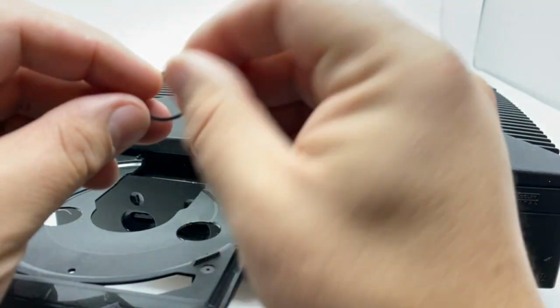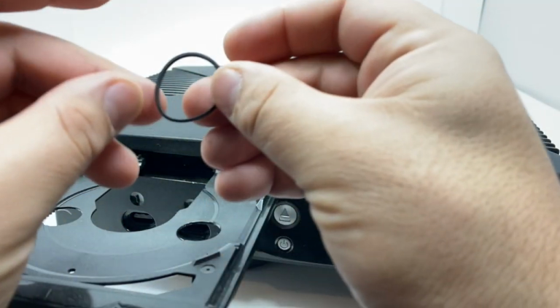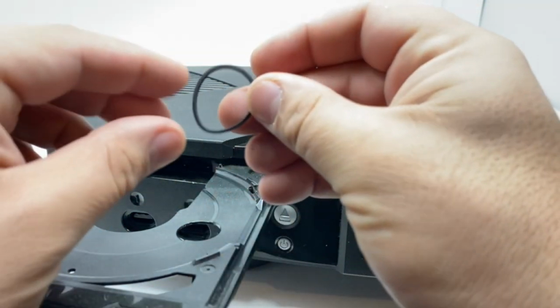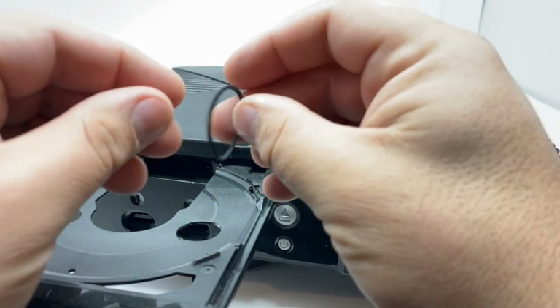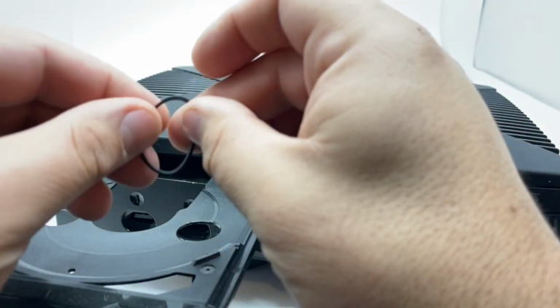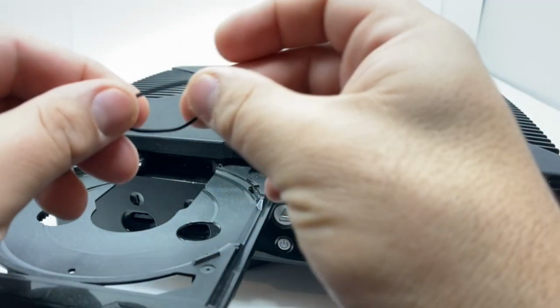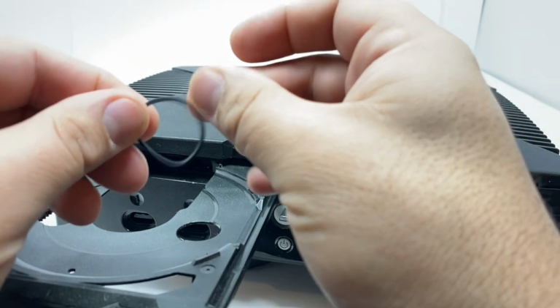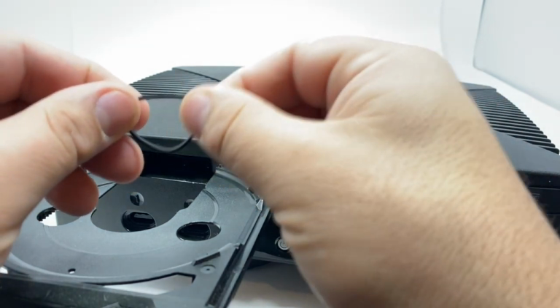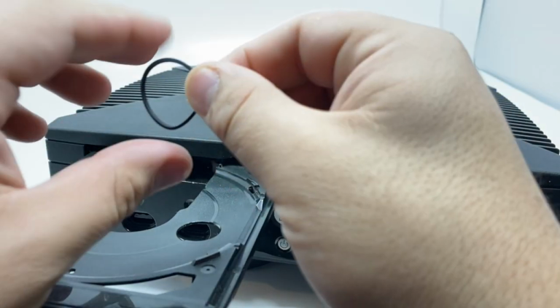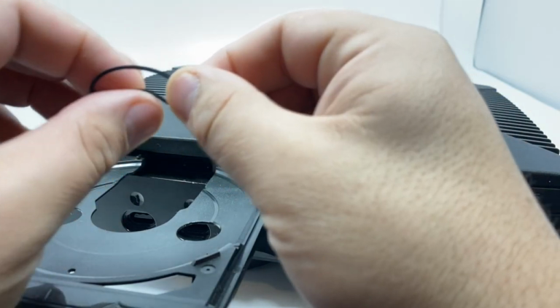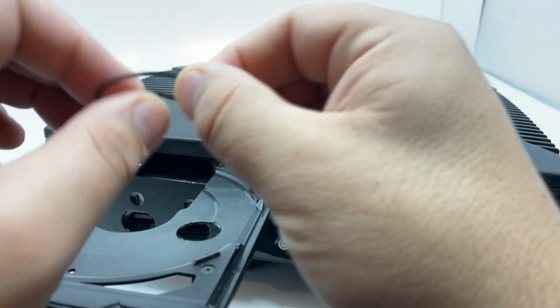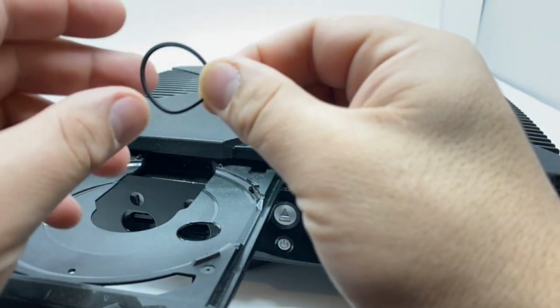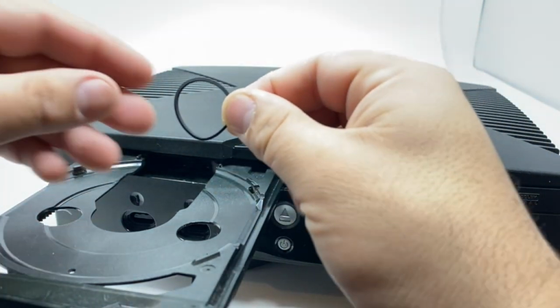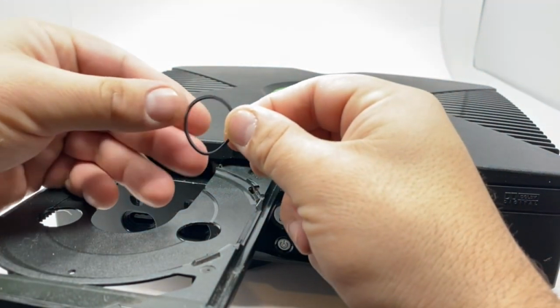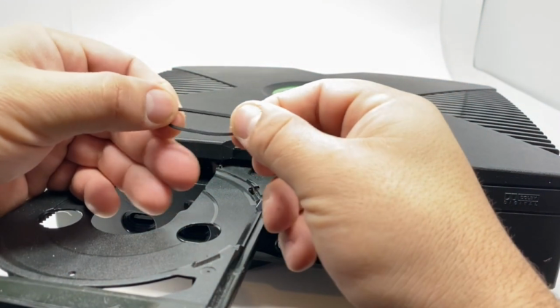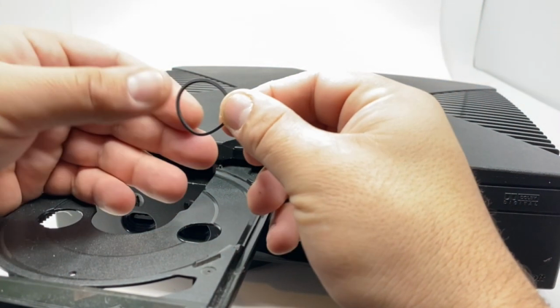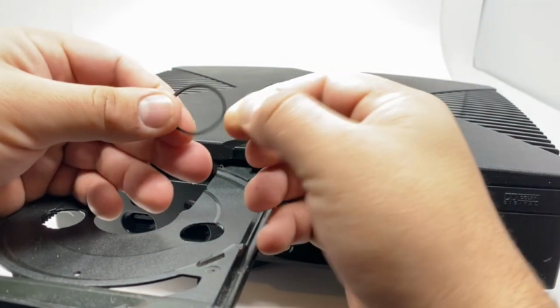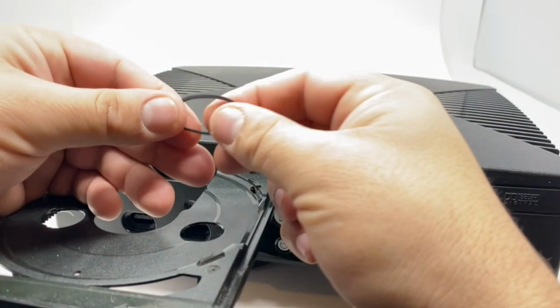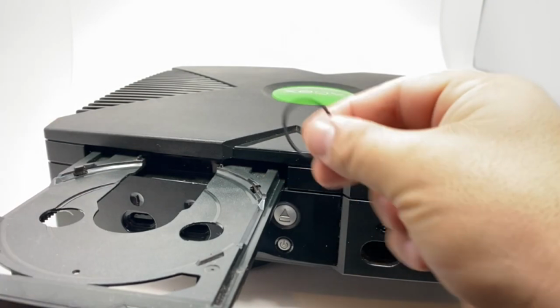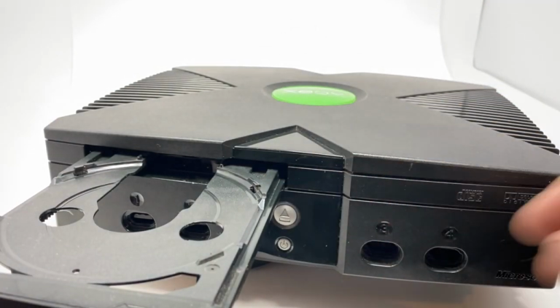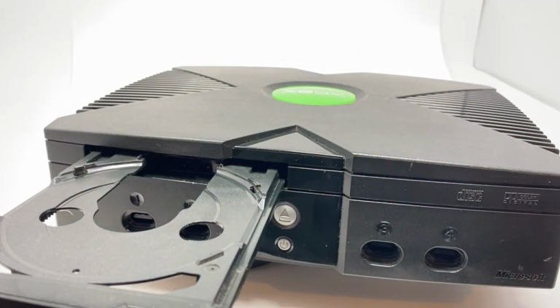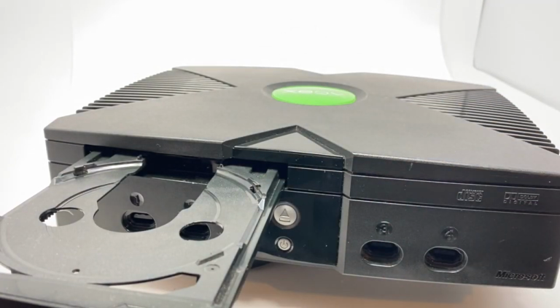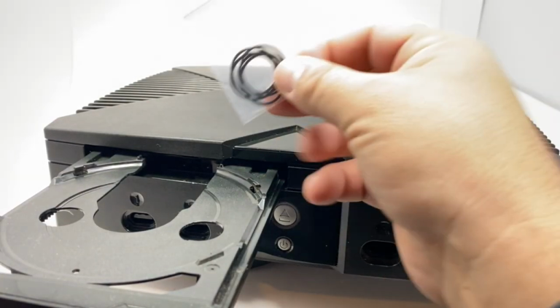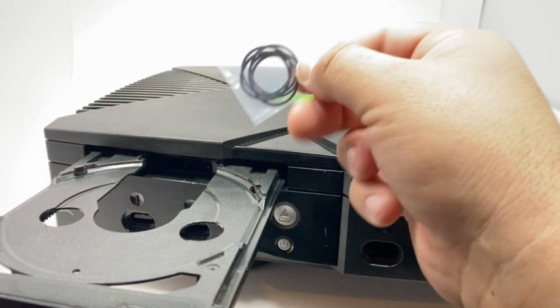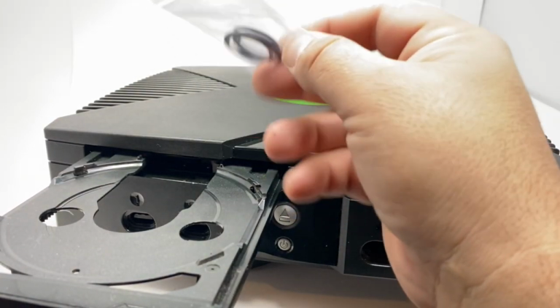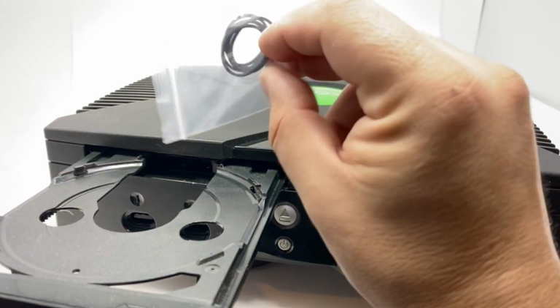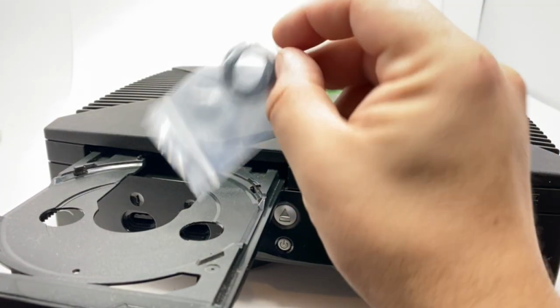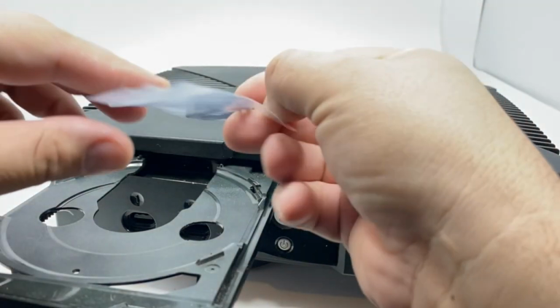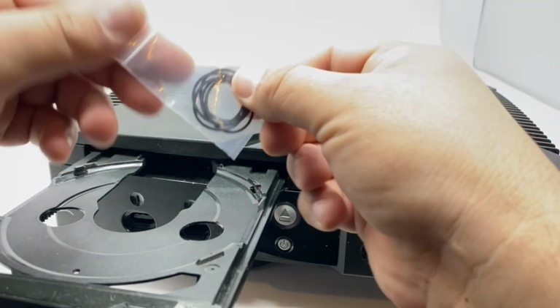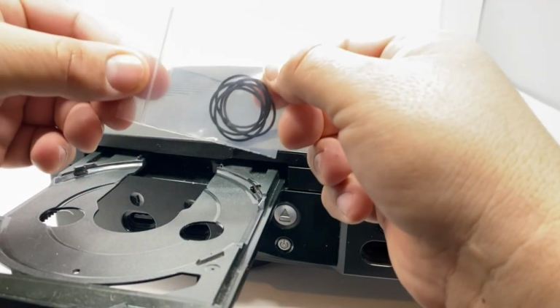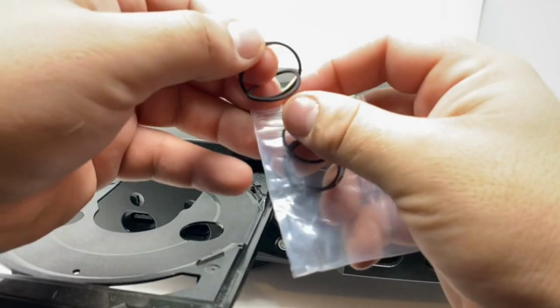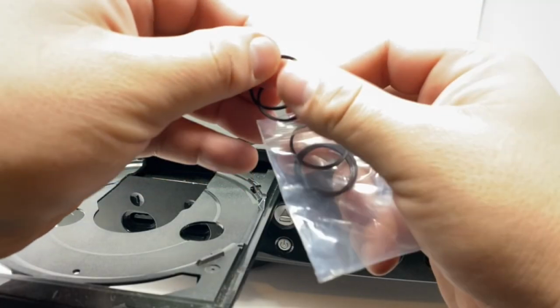If you want a quick fix, you can put it in hot water or boiling water and it should return to its original form, but that's a temporary fix. You can get a replacement really cheap on eBay or Amazon — just take one.